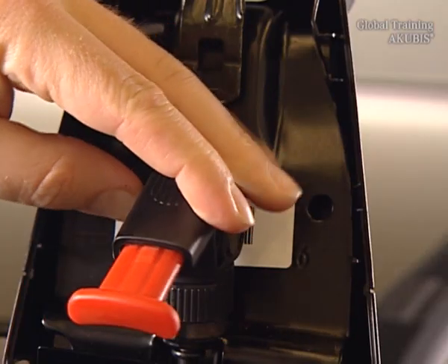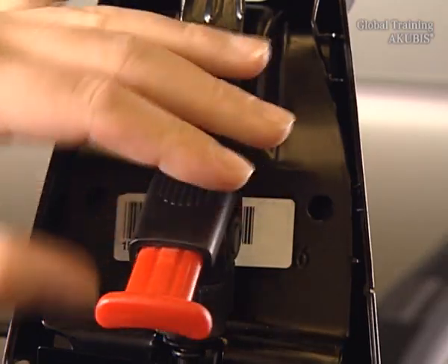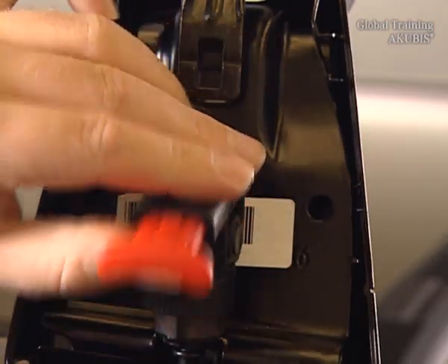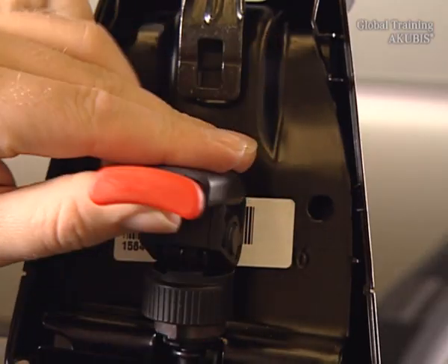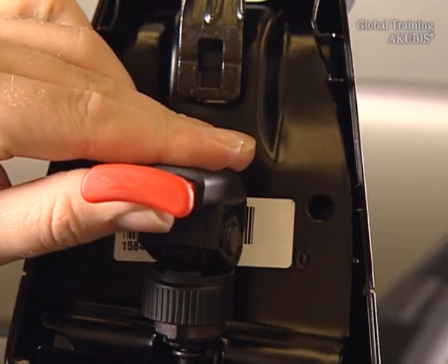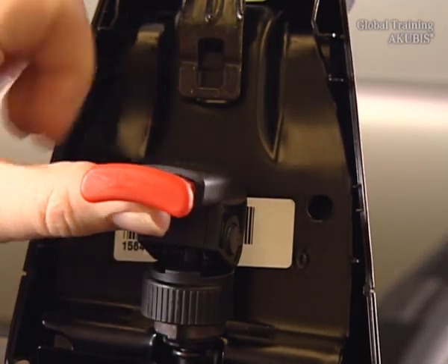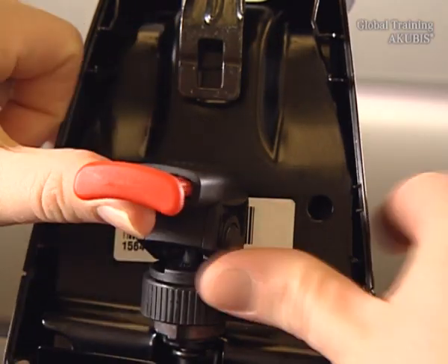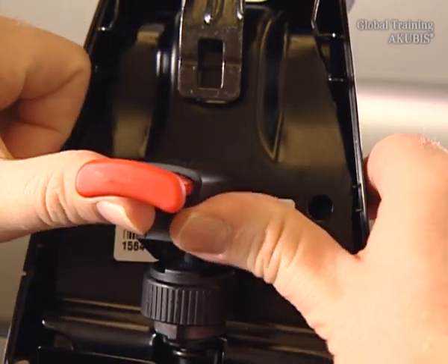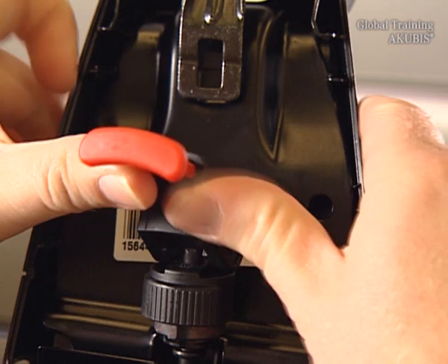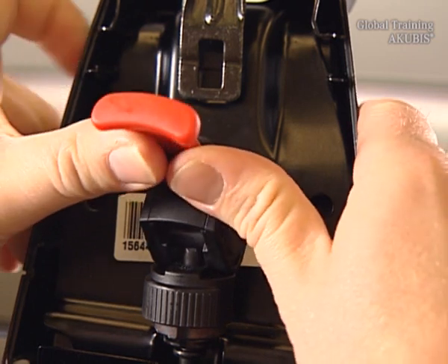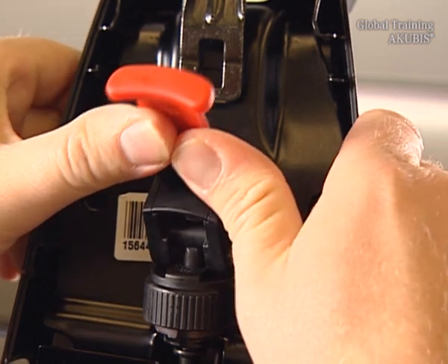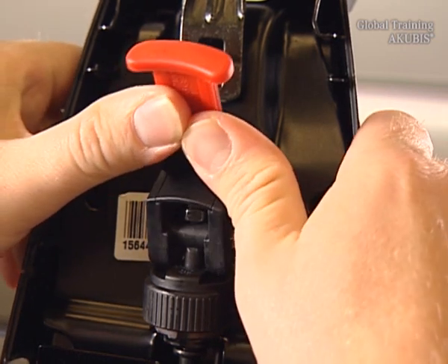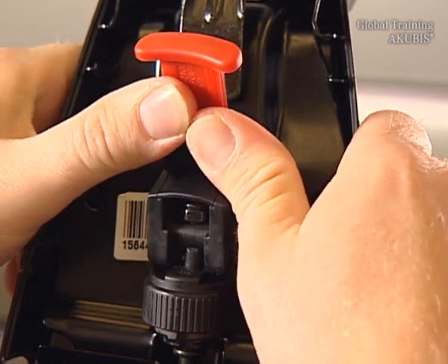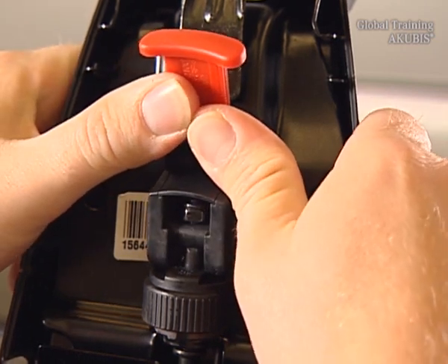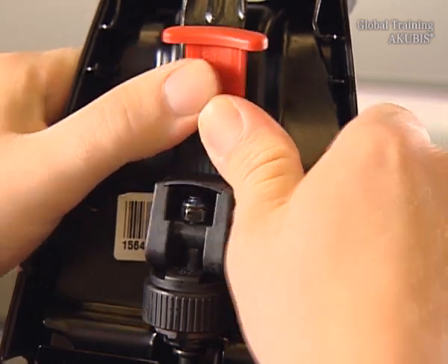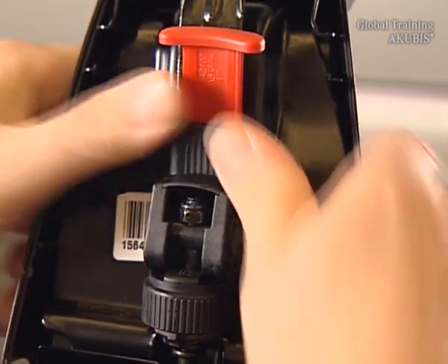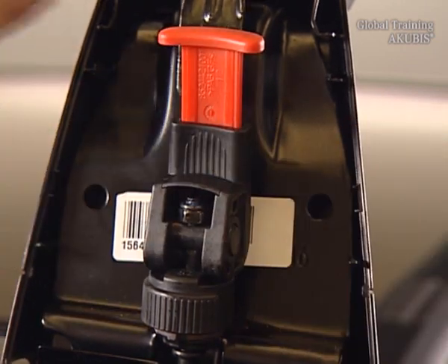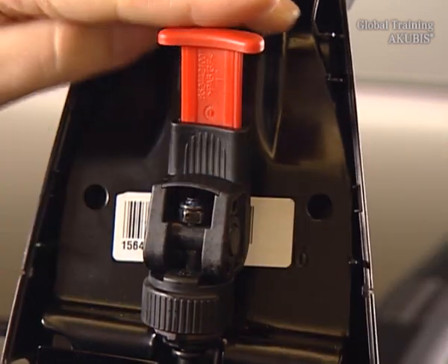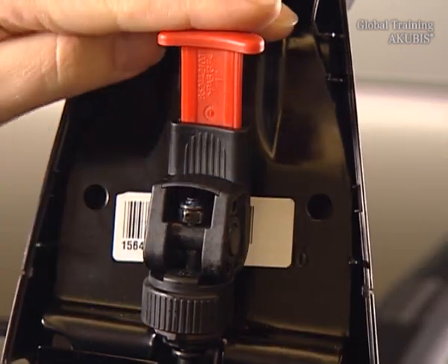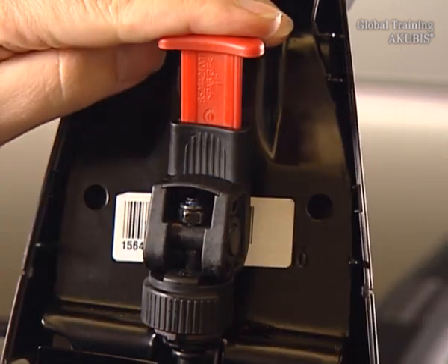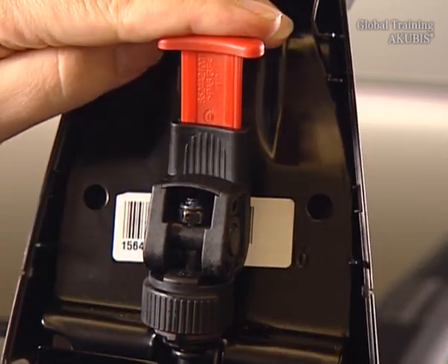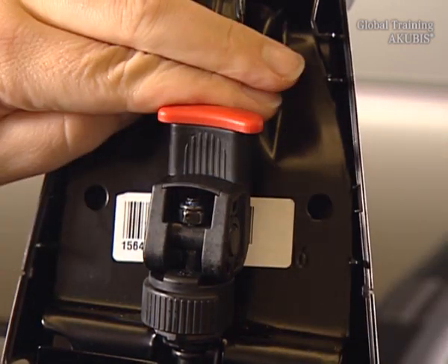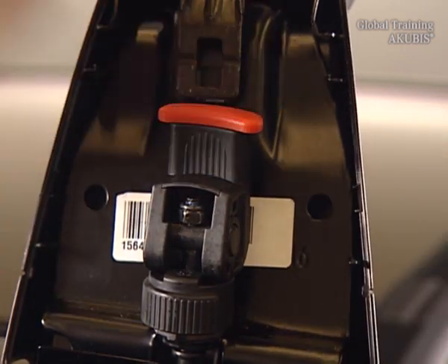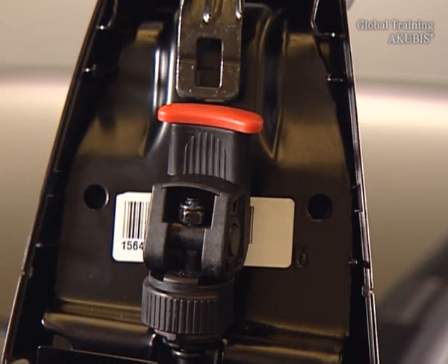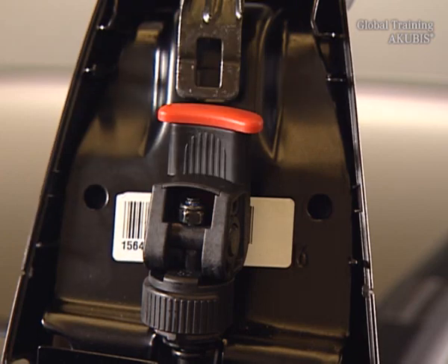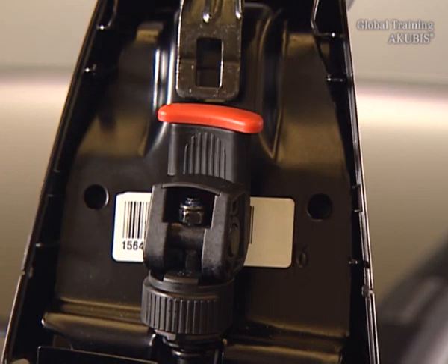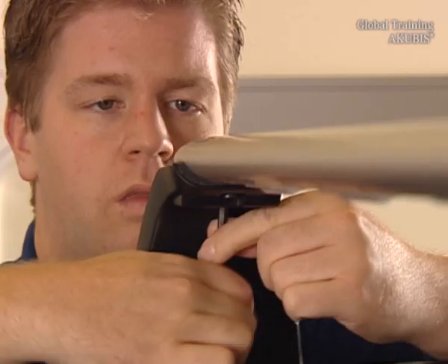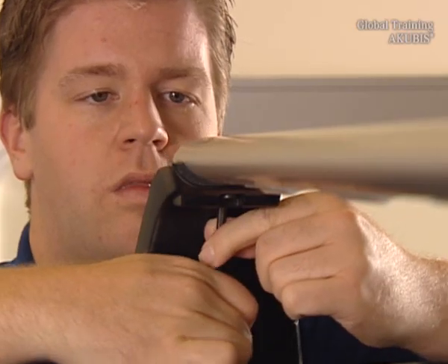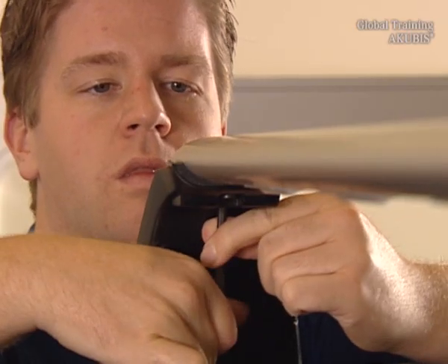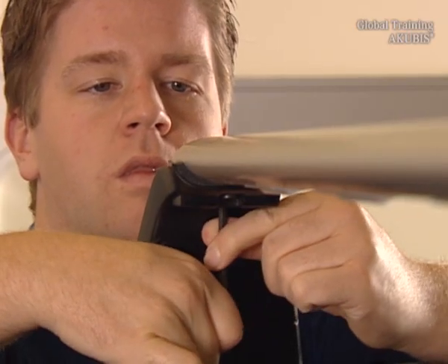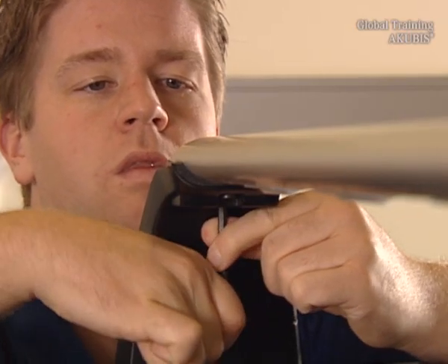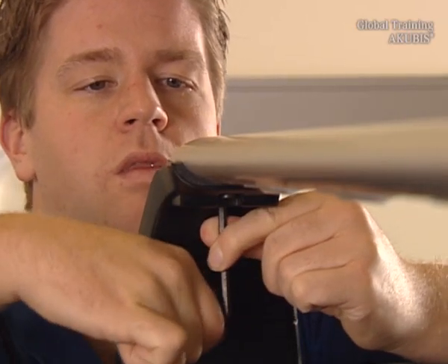Press the locking lever down, then turn it forward and lift it up. Tighten the length adjustment.